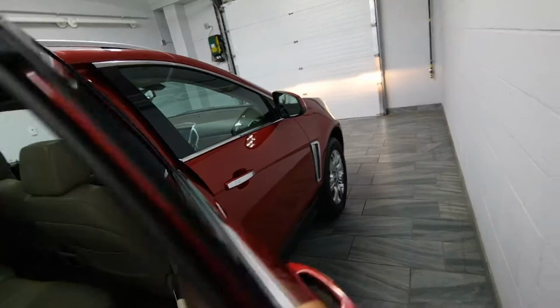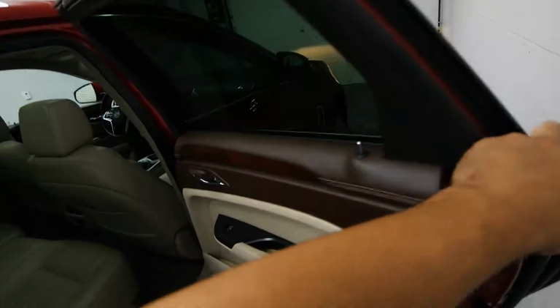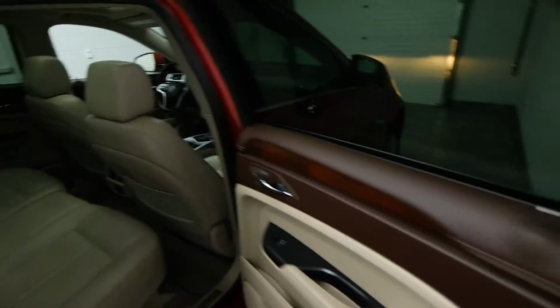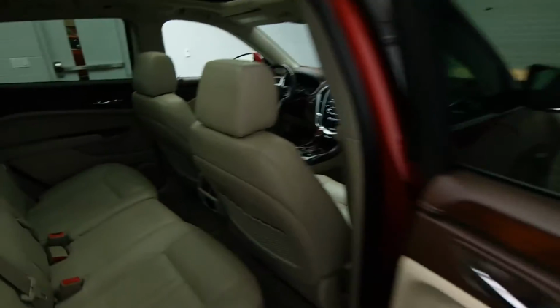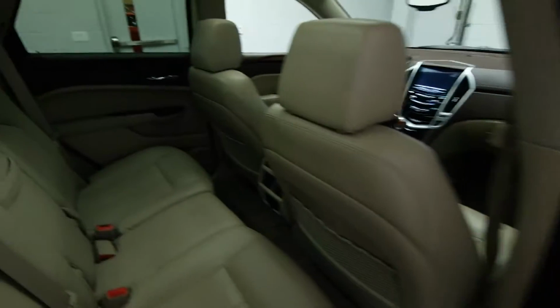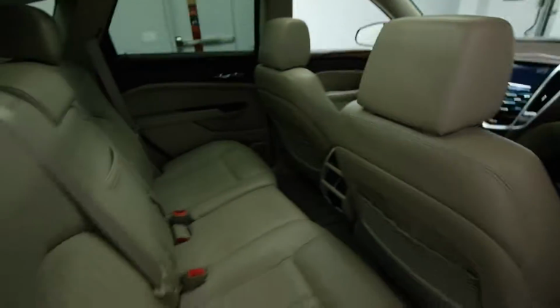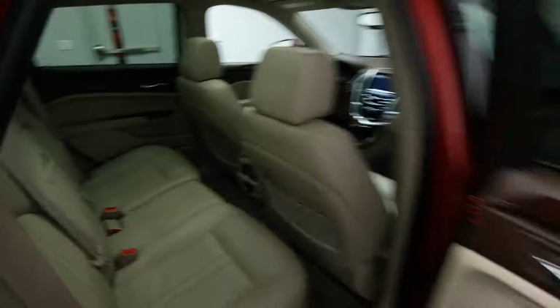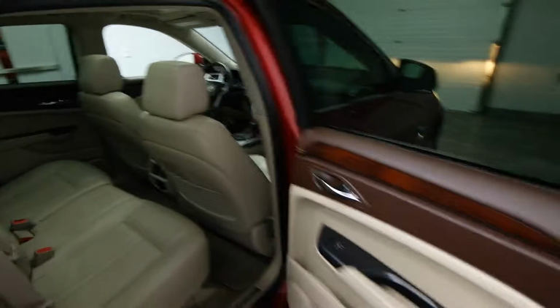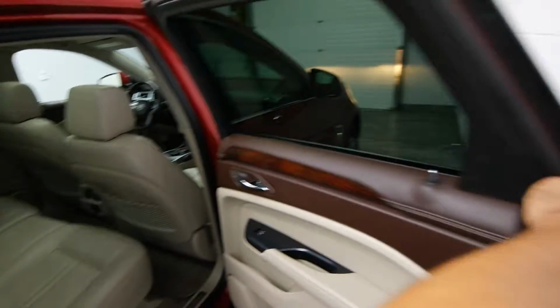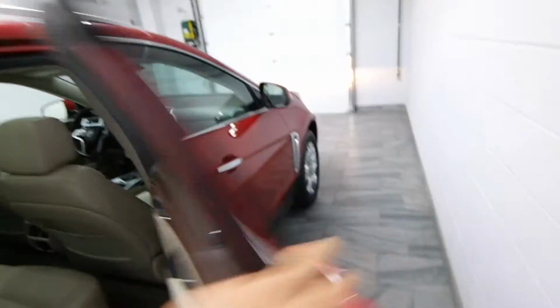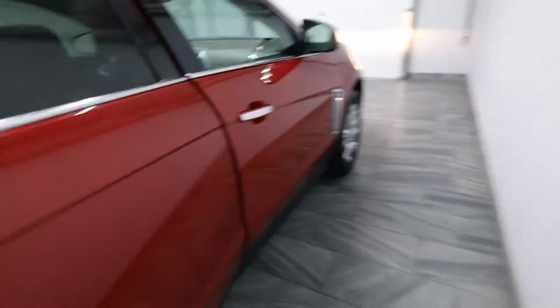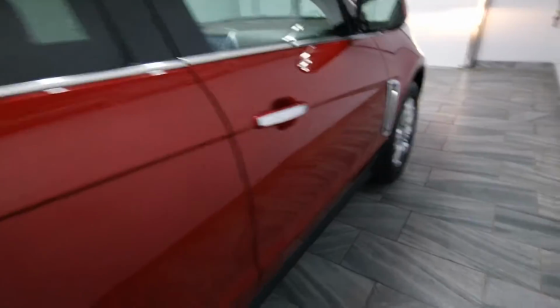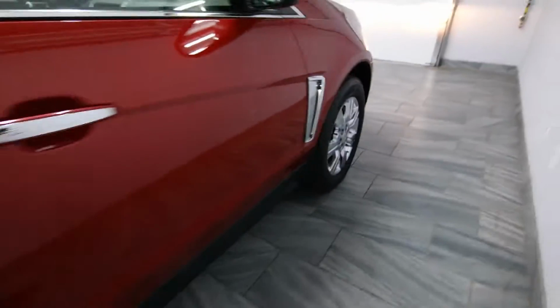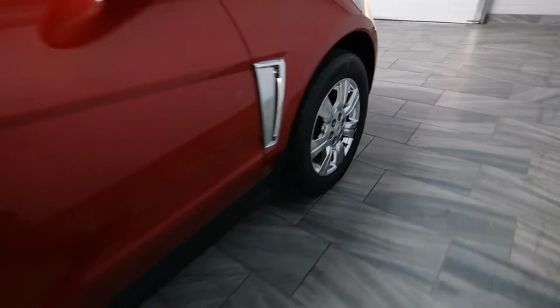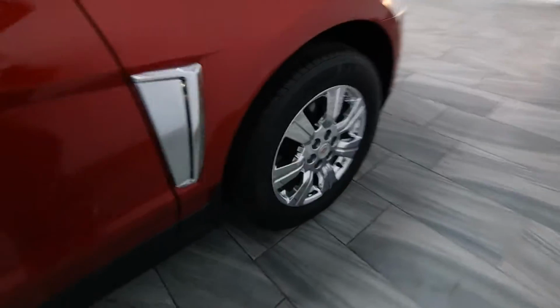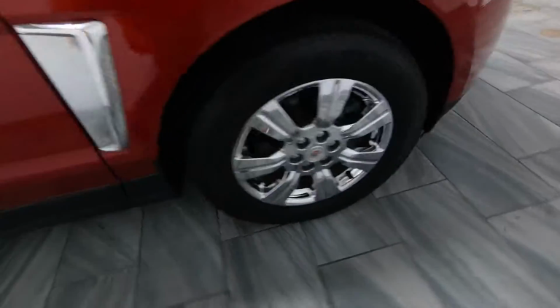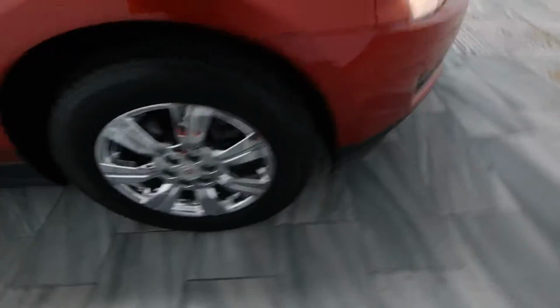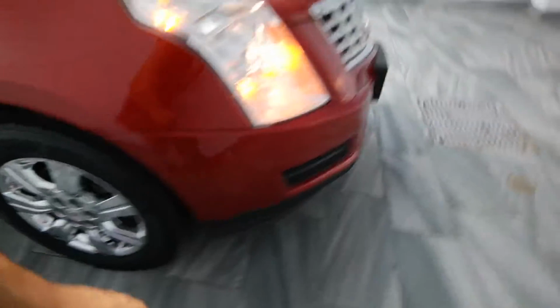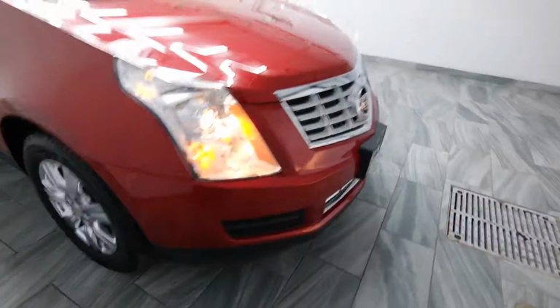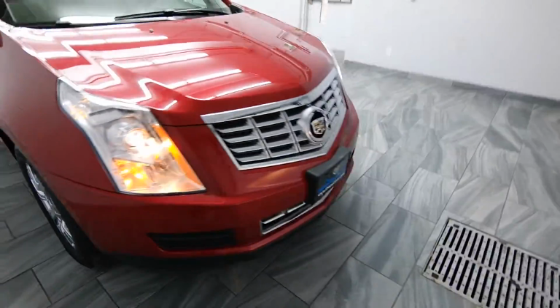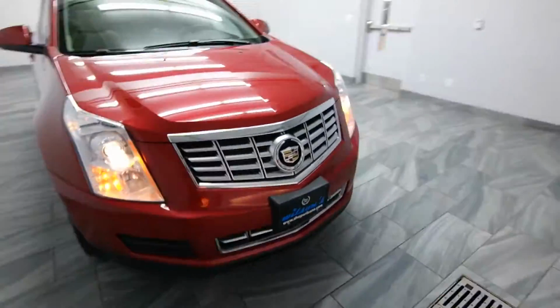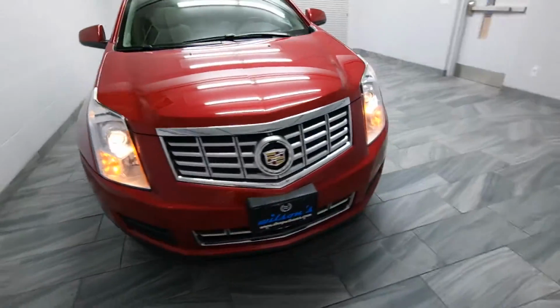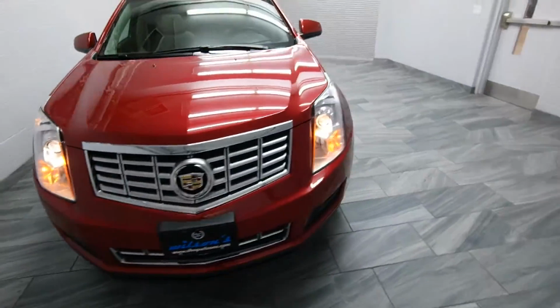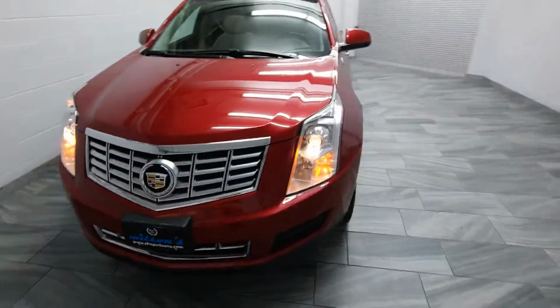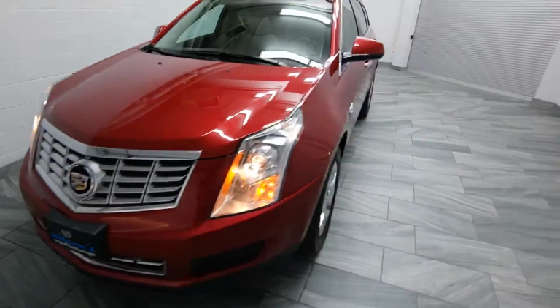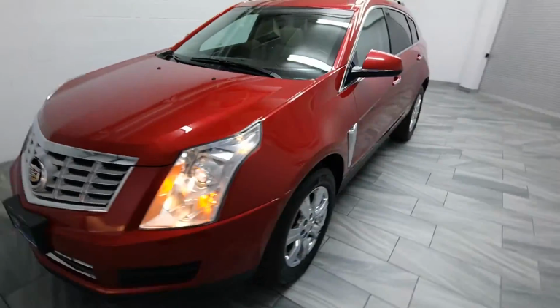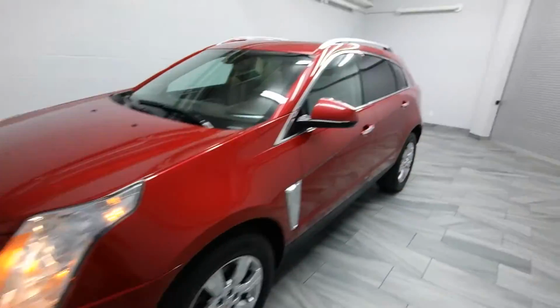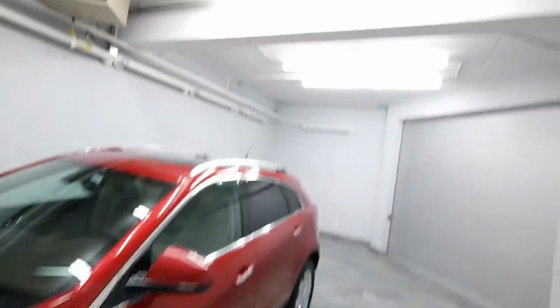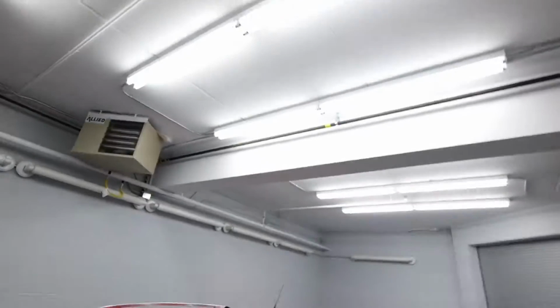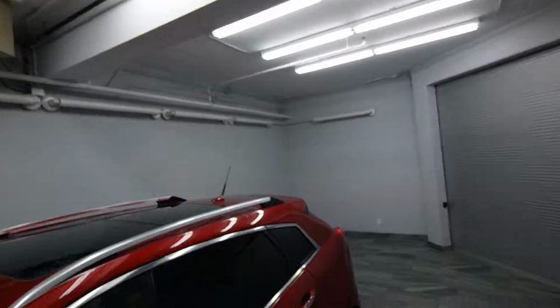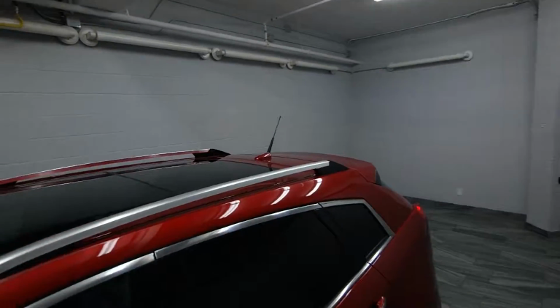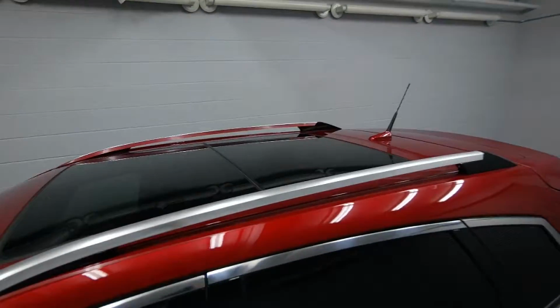Beige leather interior, wood trim, chrome rims, front parking sensors, and a power sunroof.